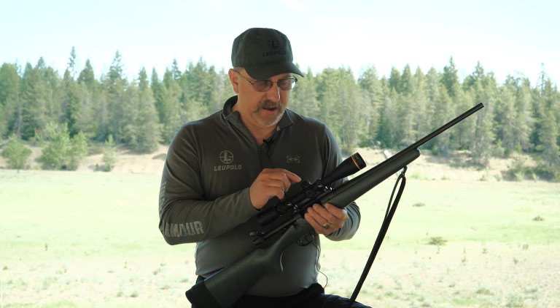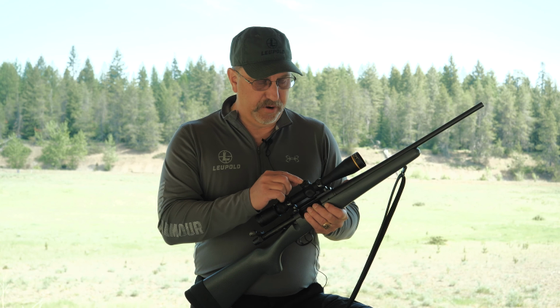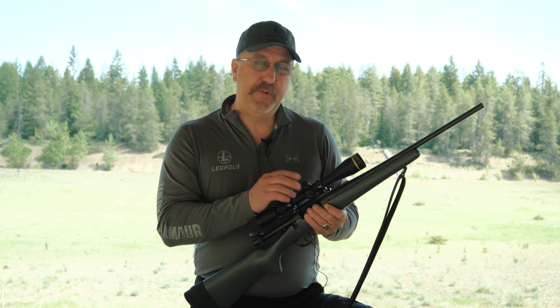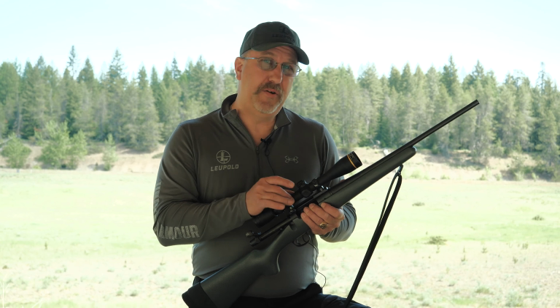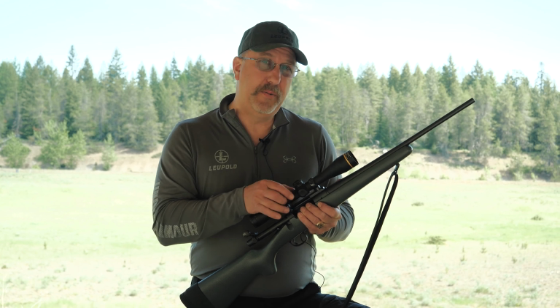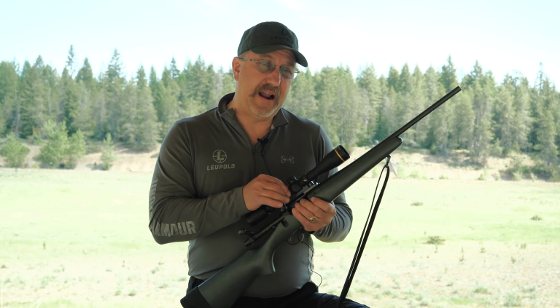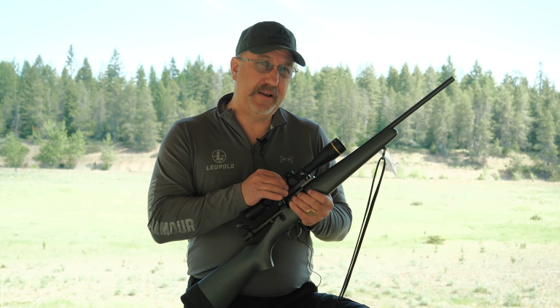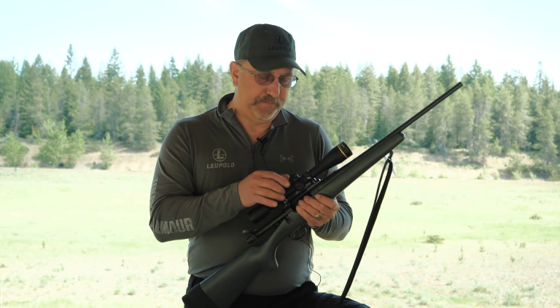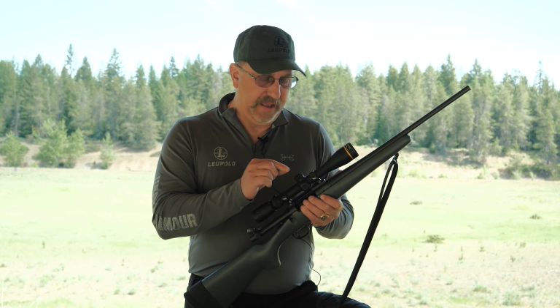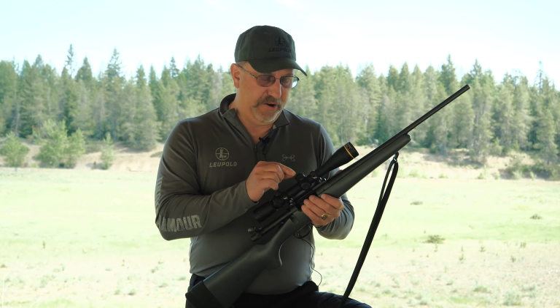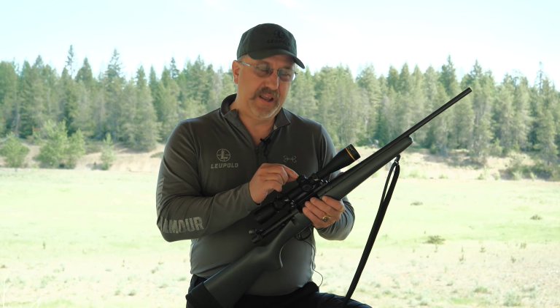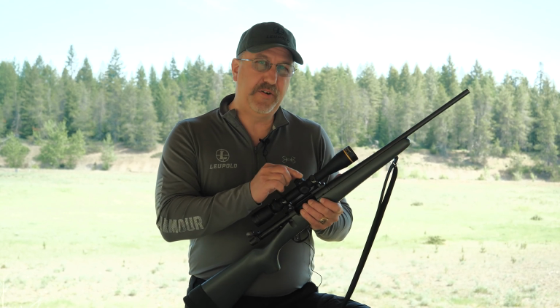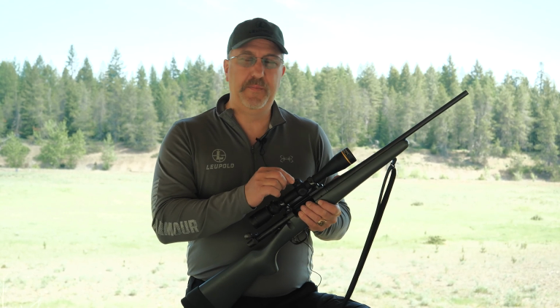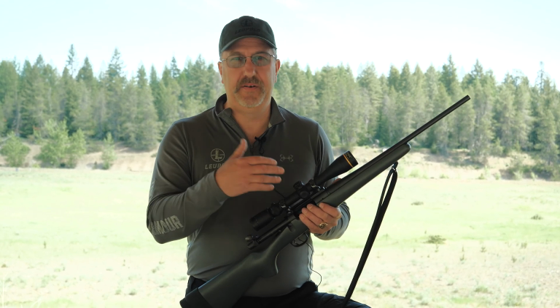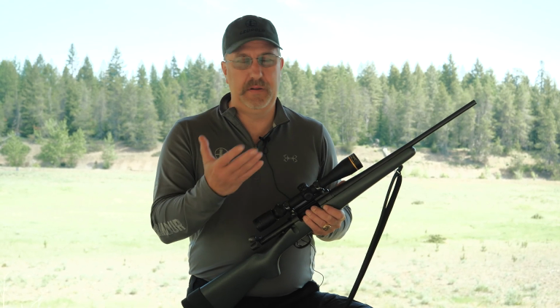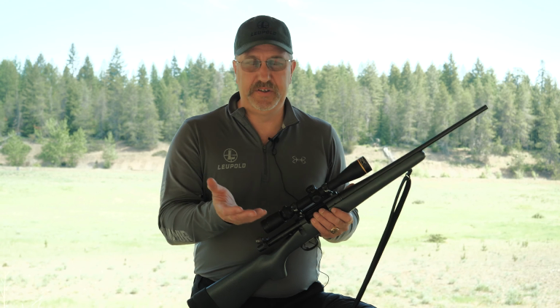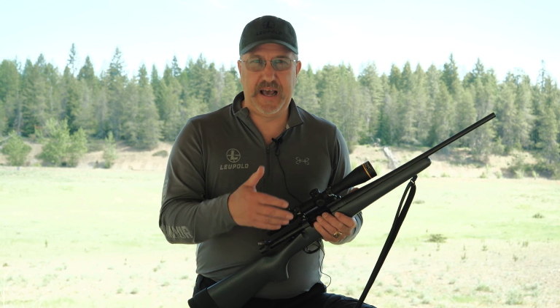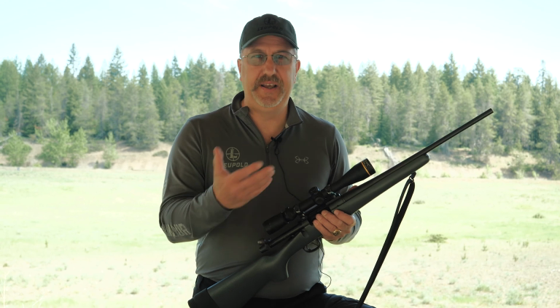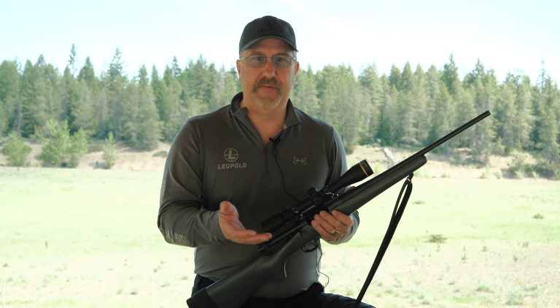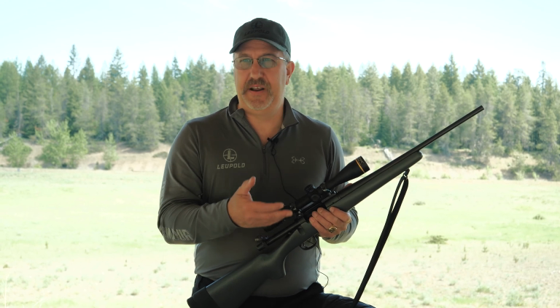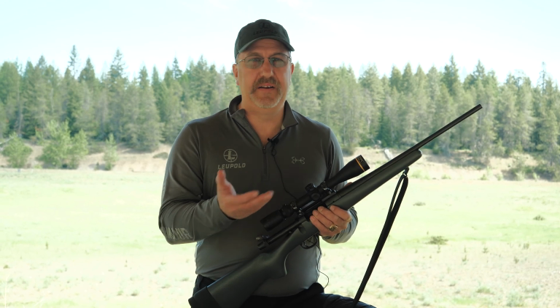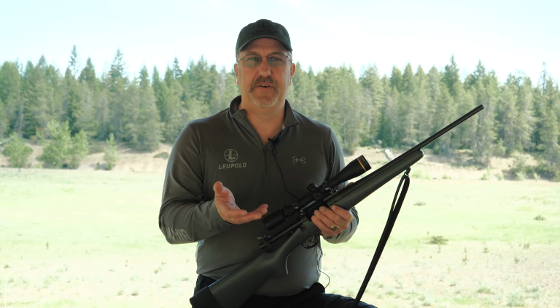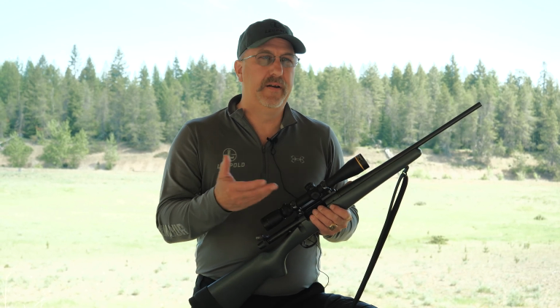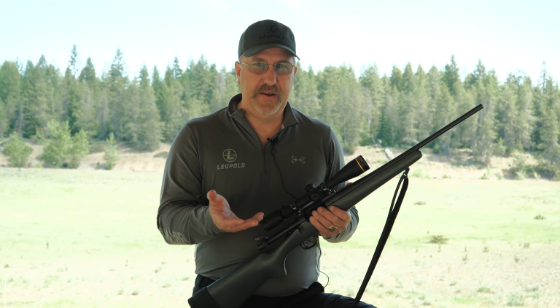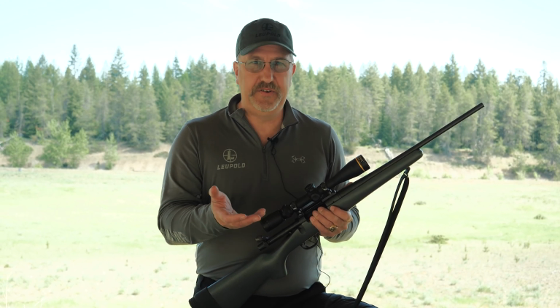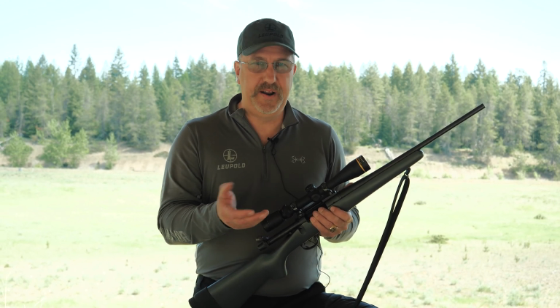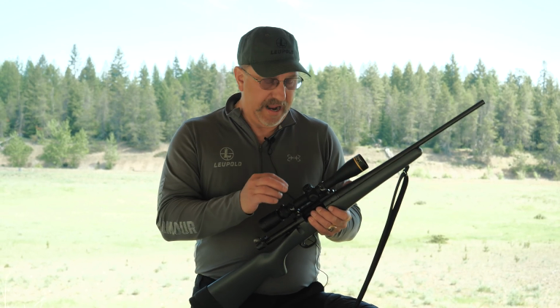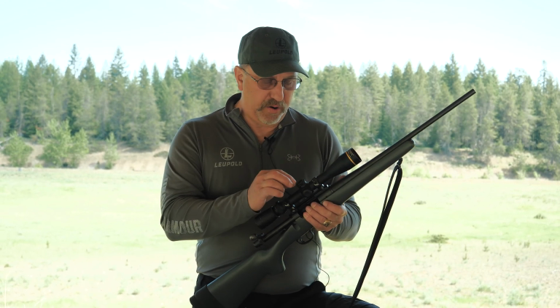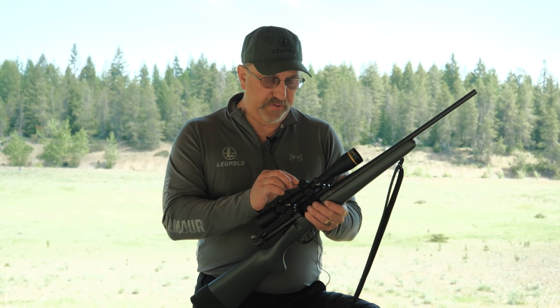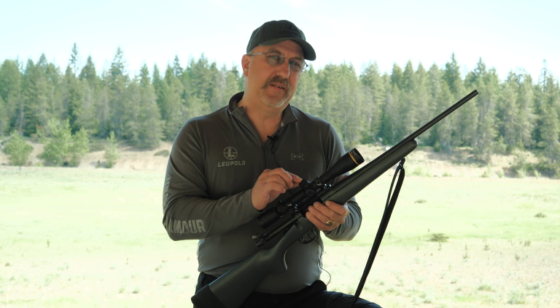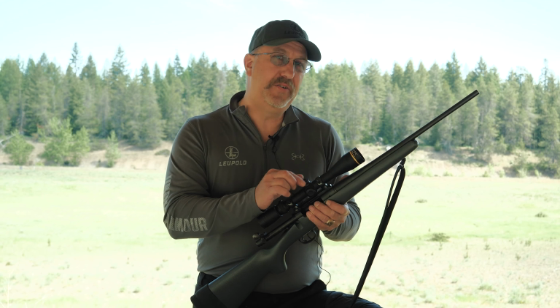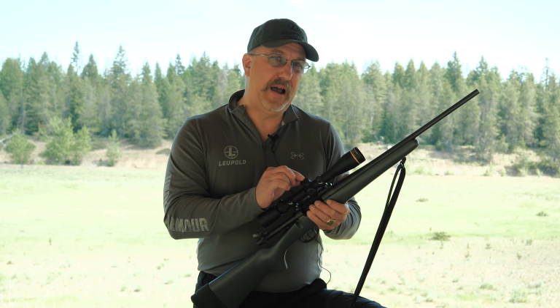You're going to give them your serial number of that optic, and you're going to give them certain information: muzzle velocity, average mean temperature, elevation that you hunt in — and we're going to custom cut you a dial.